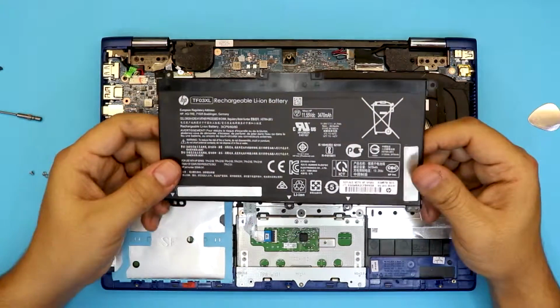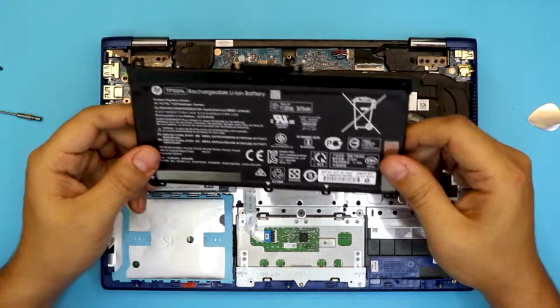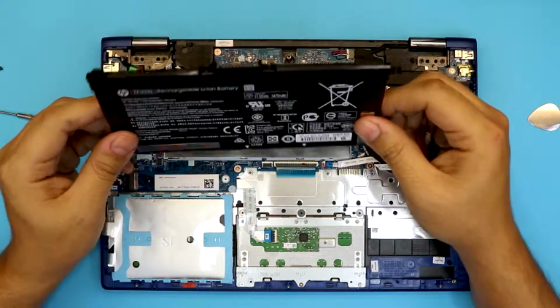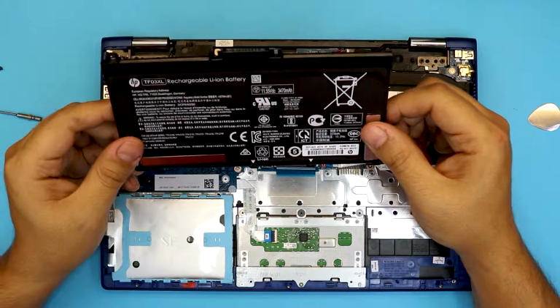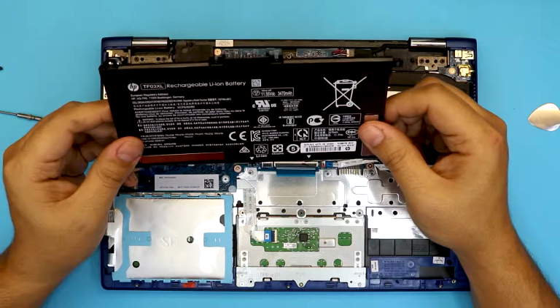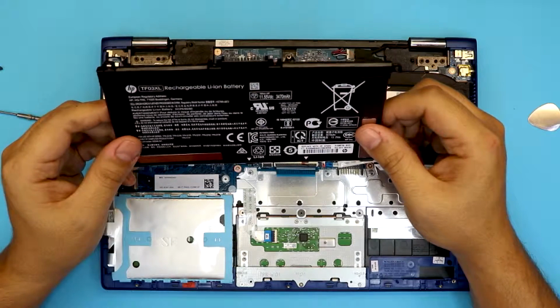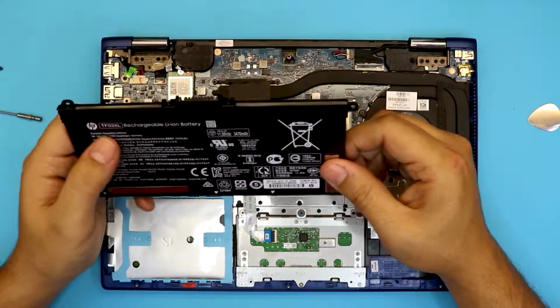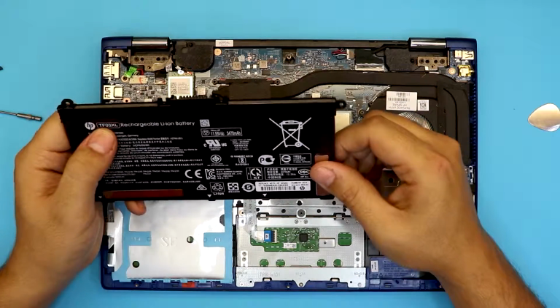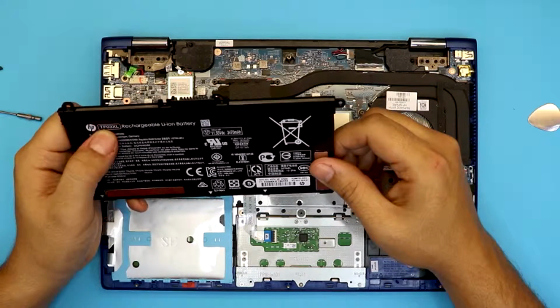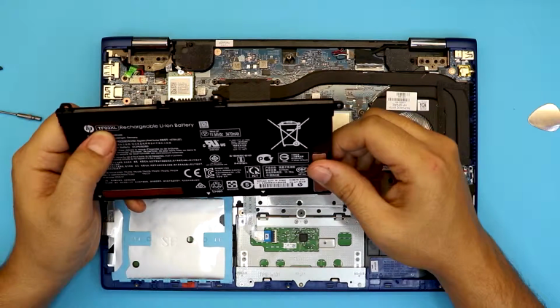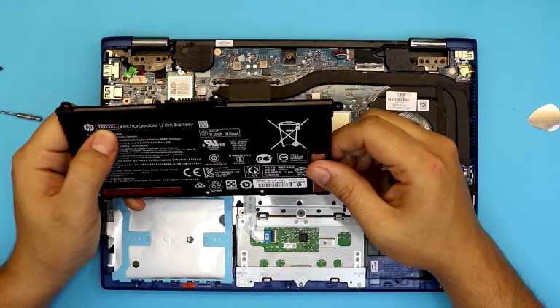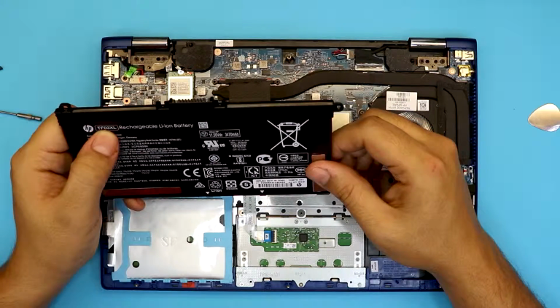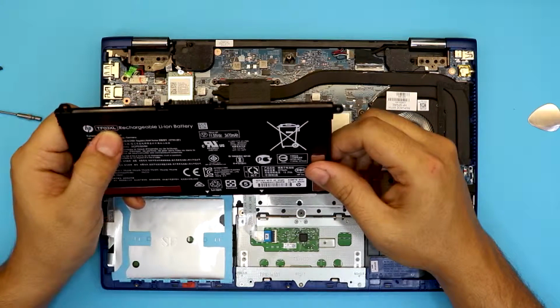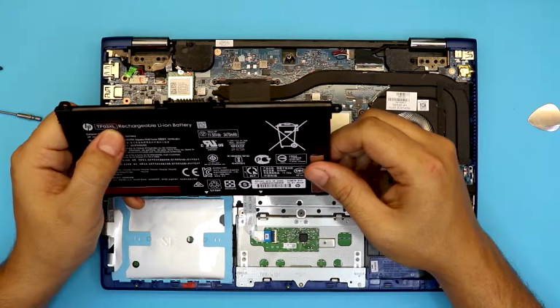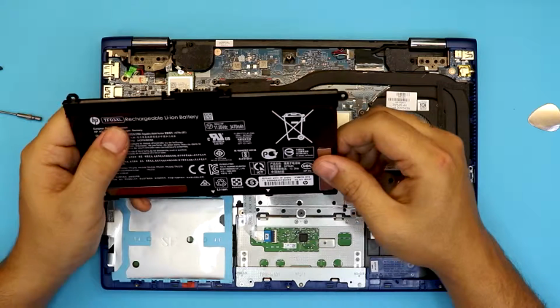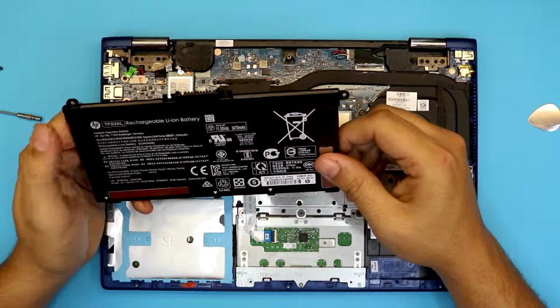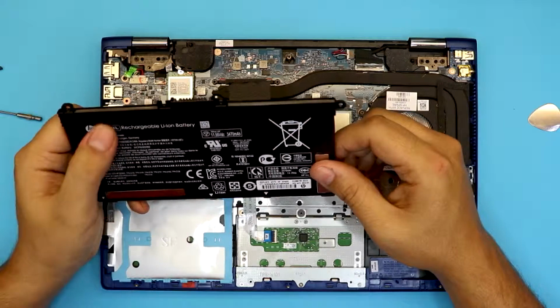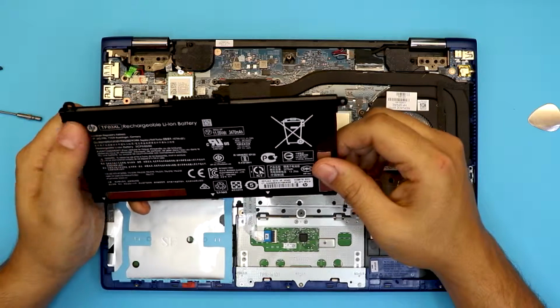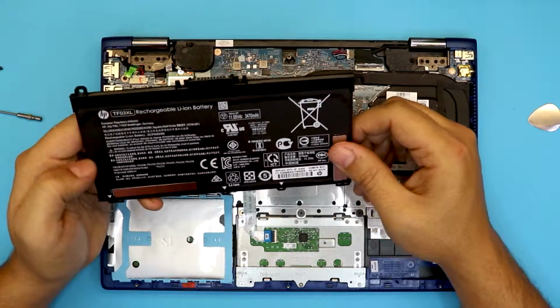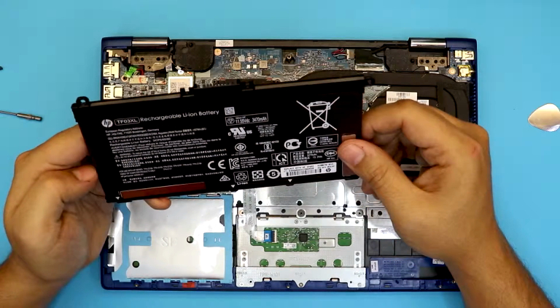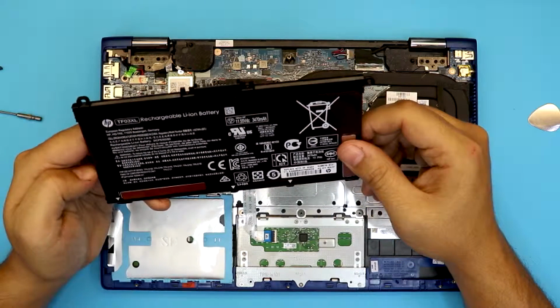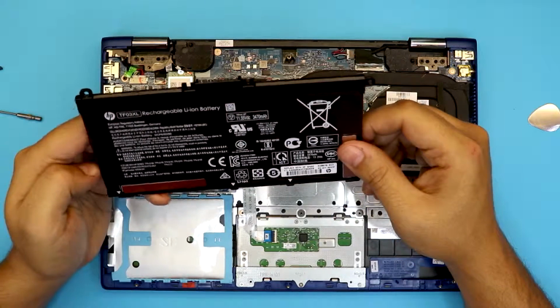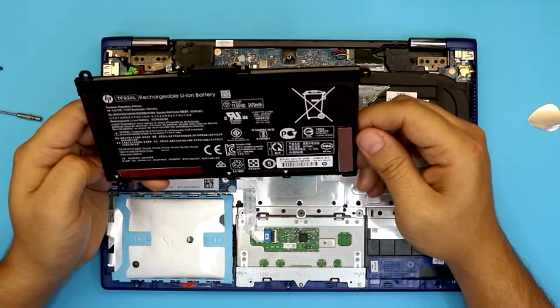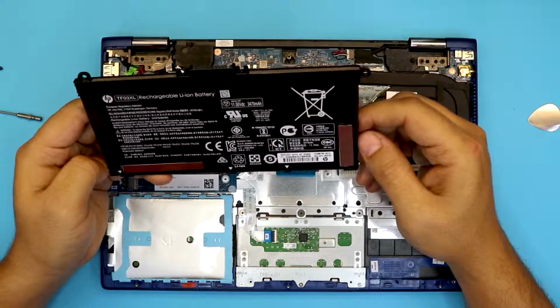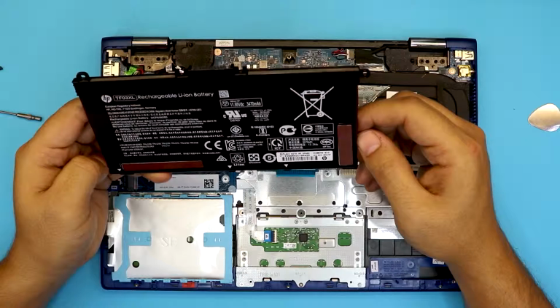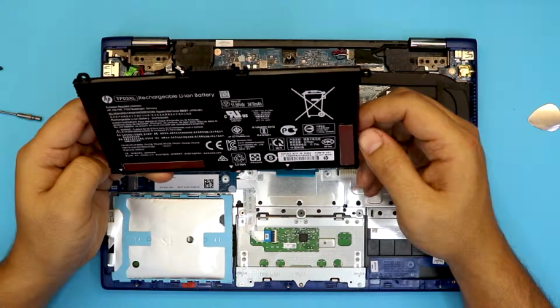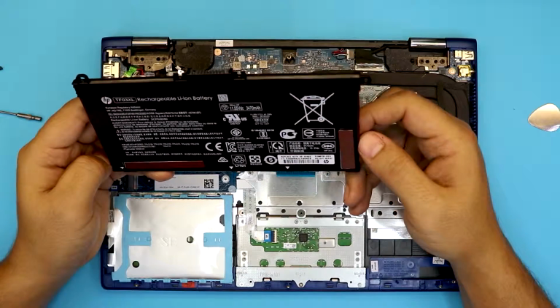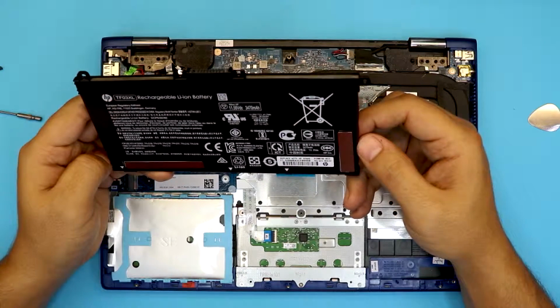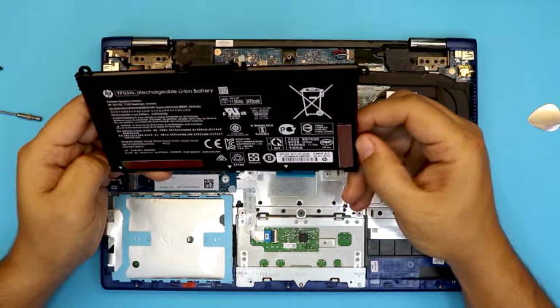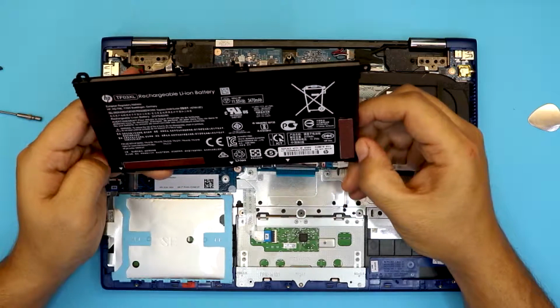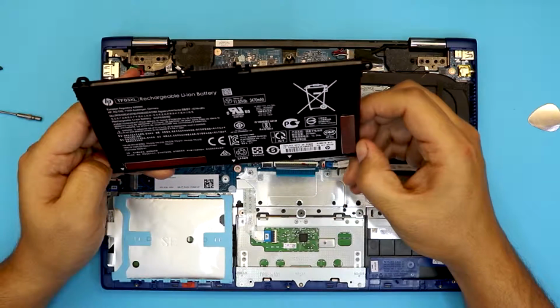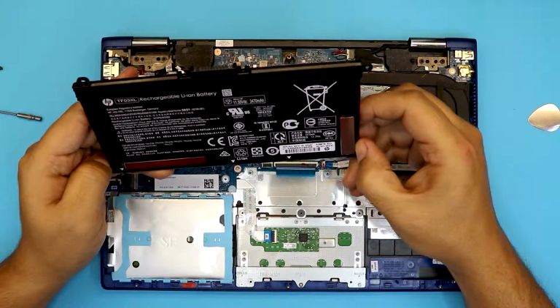This is your battery — the model is TF03XL. That's the exact model for this one. If you want to buy it off eBay or Amazon, I'll leave the link in the description.